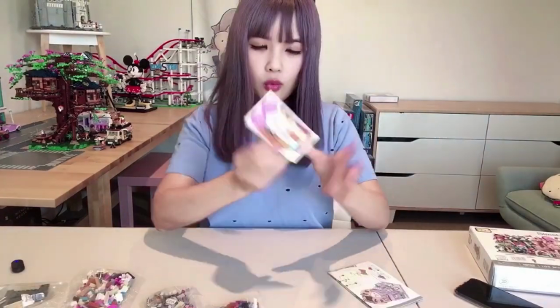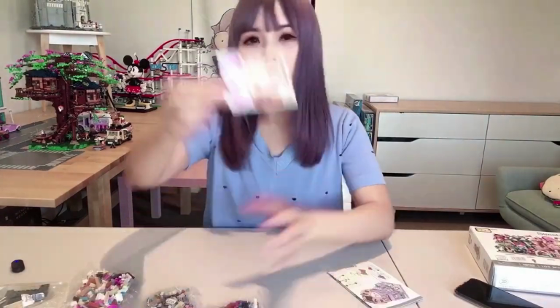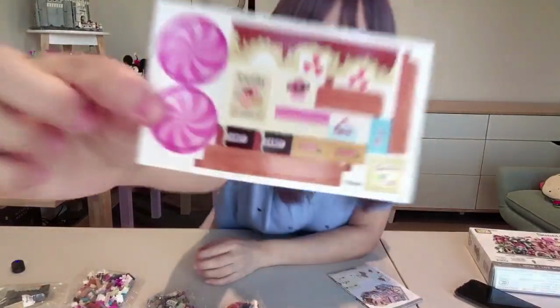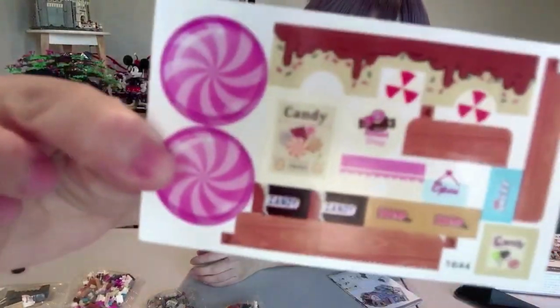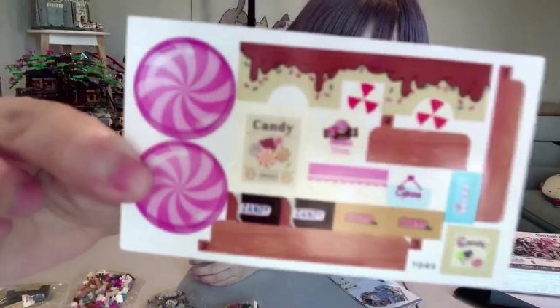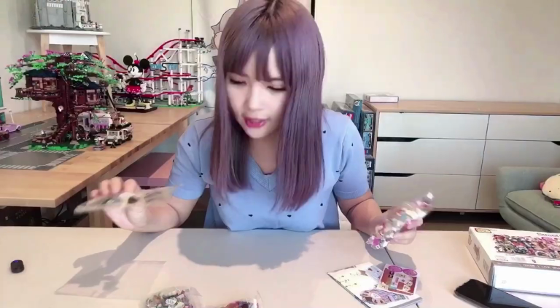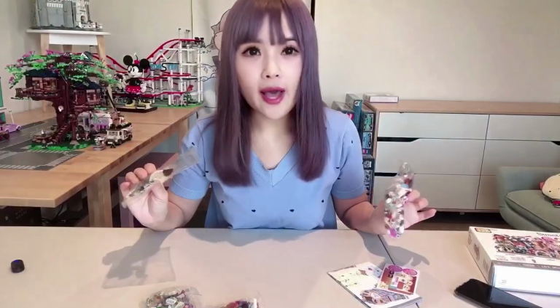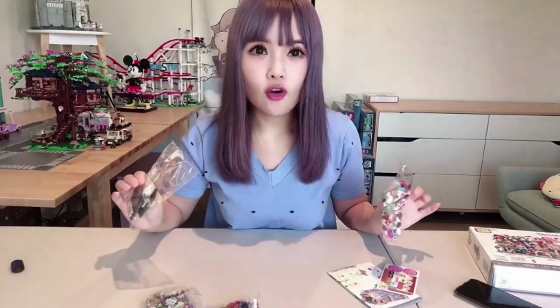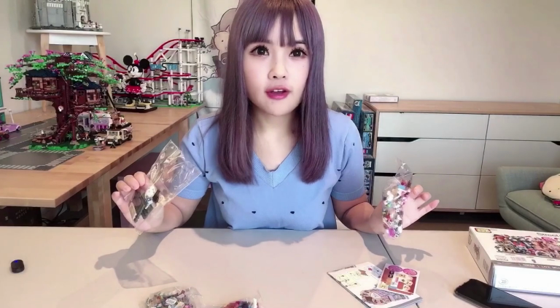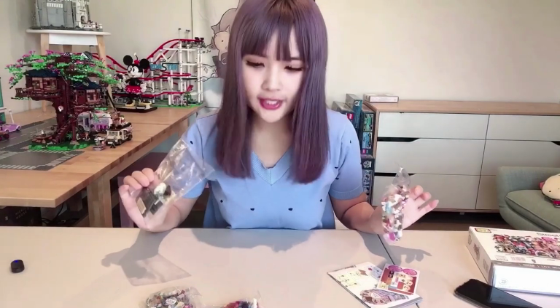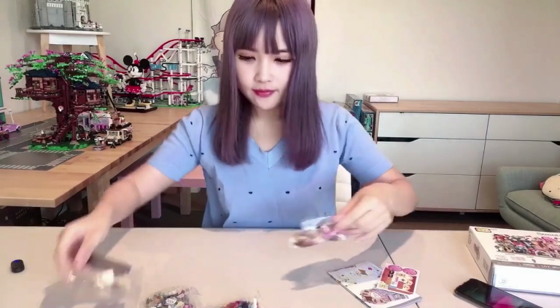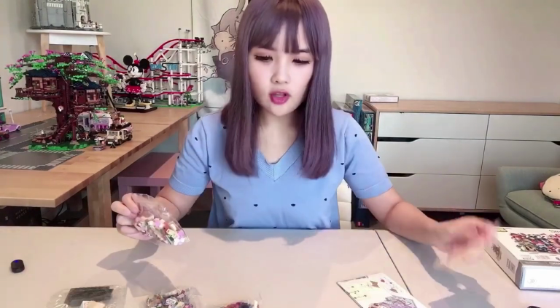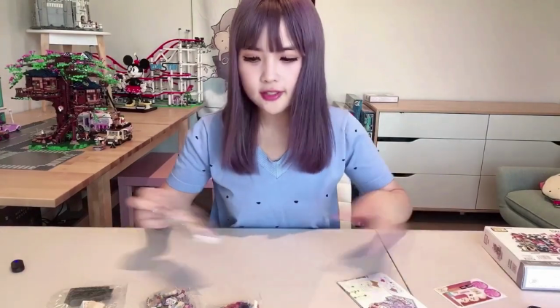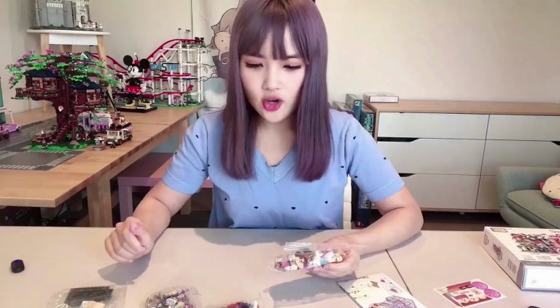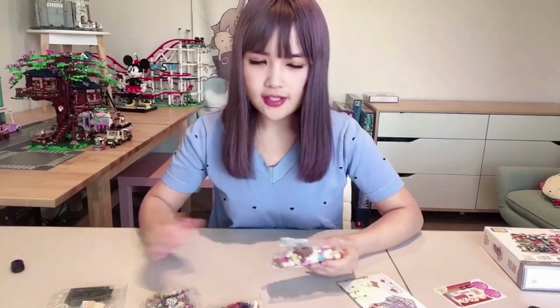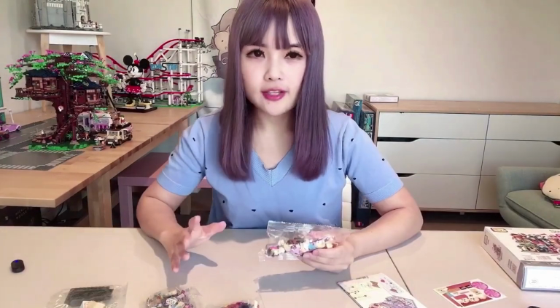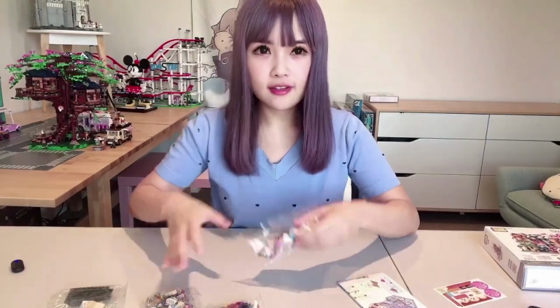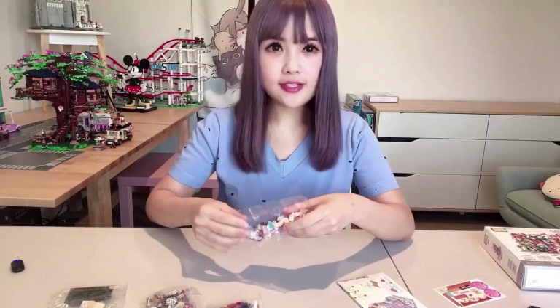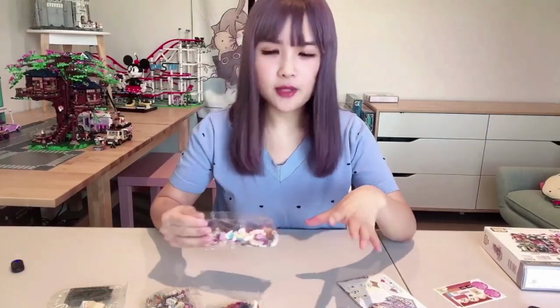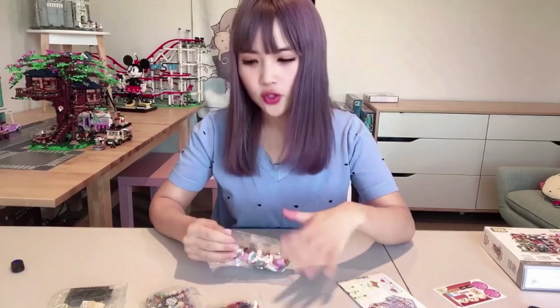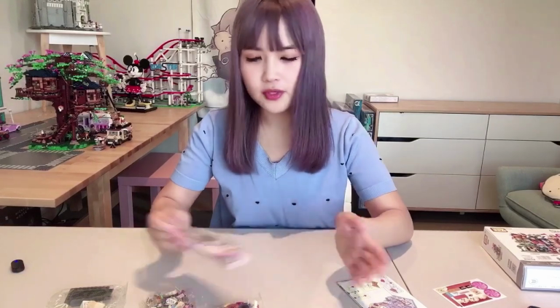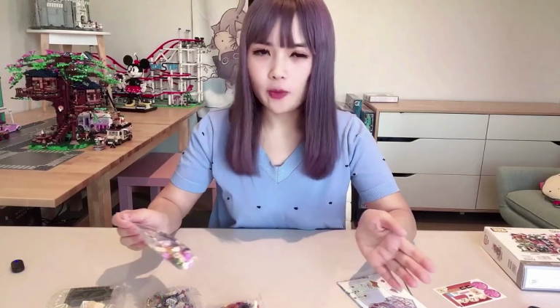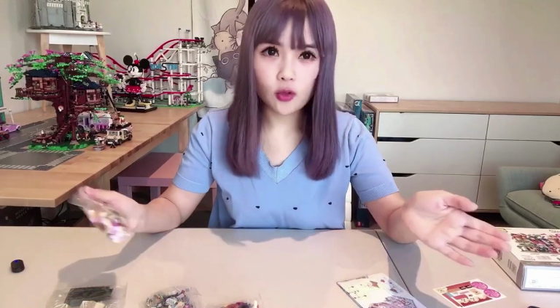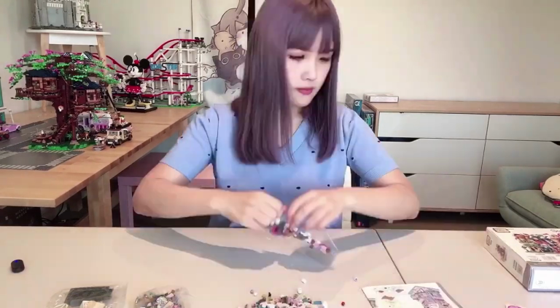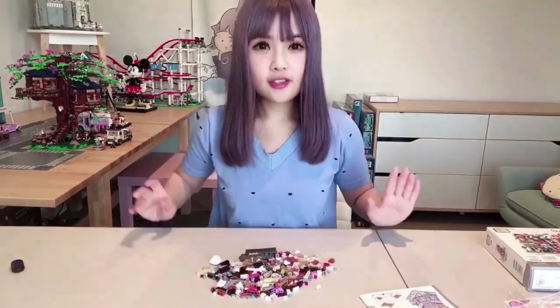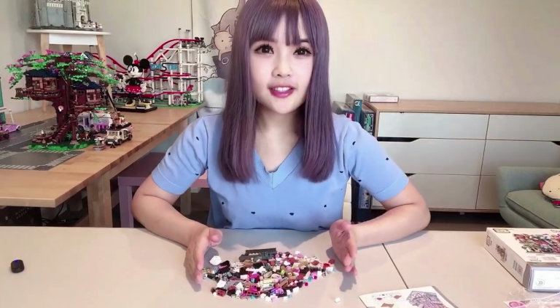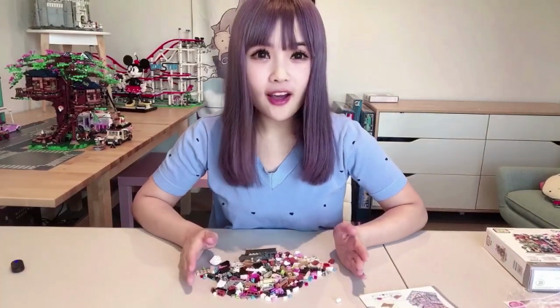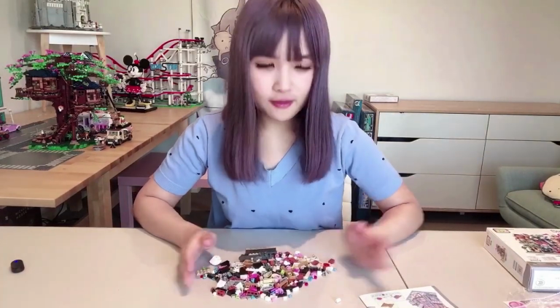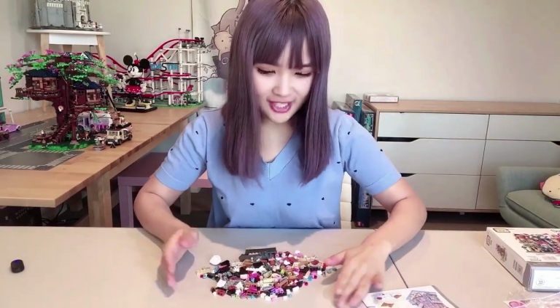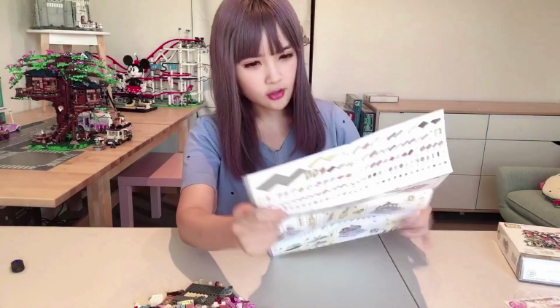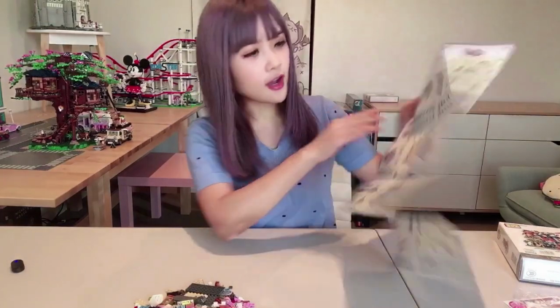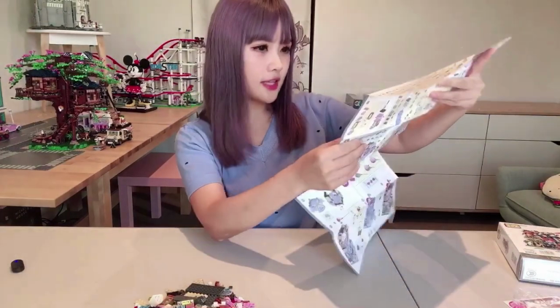We've got a little sticker sheet and four bags of bricks. With the Lost sets, they don't separate the bags and number them for you, so you pretty much have to open all of them. Here's the little pile of mini bricks, and here are the instructions.